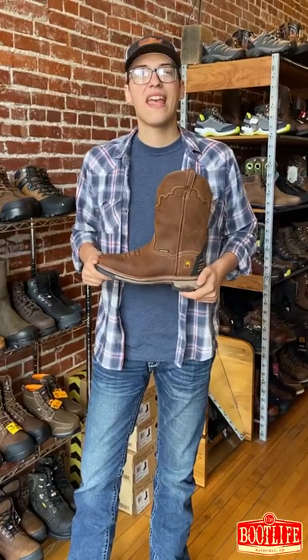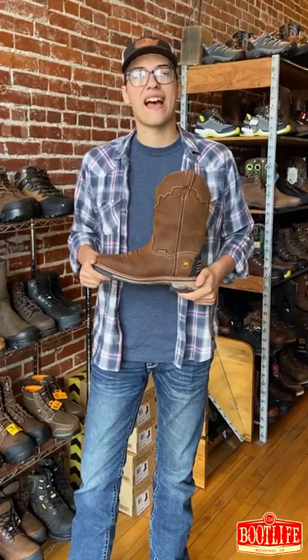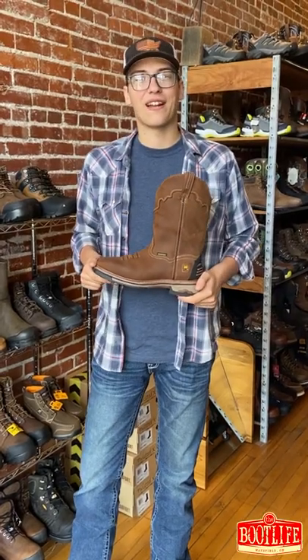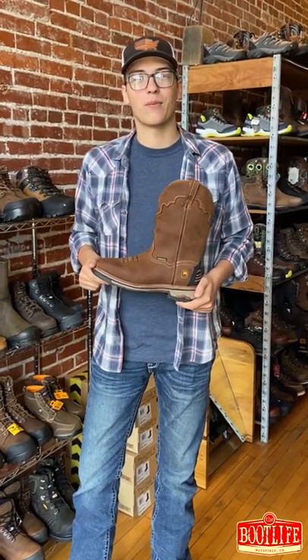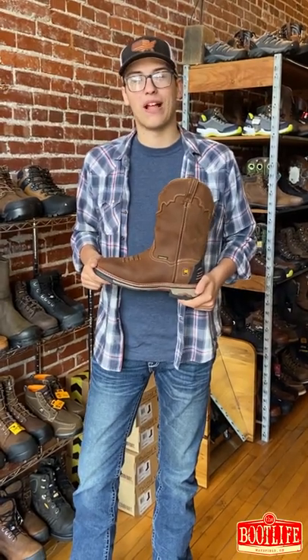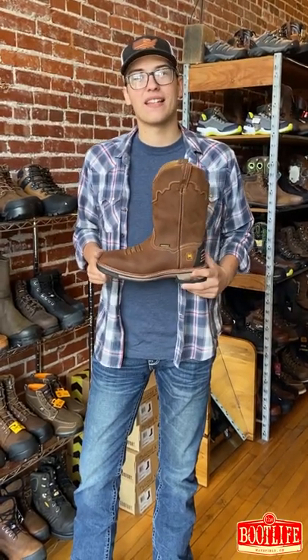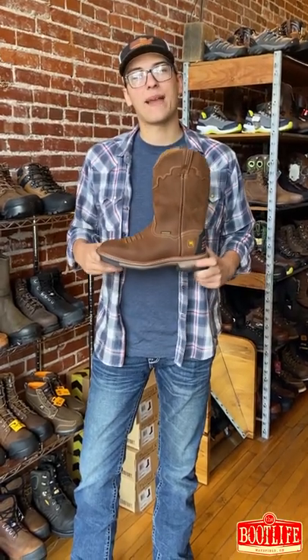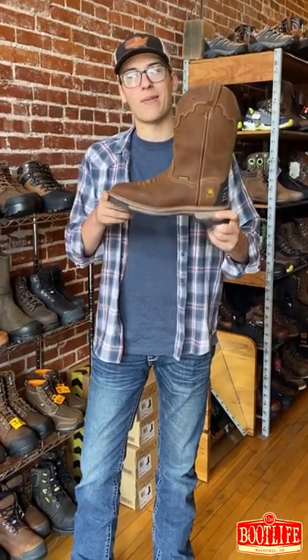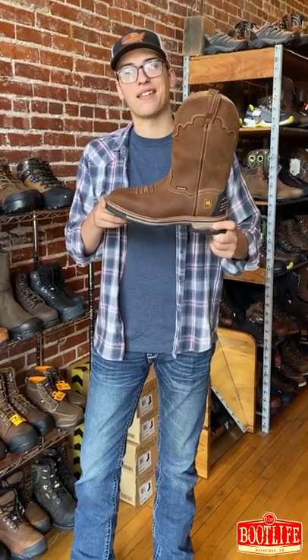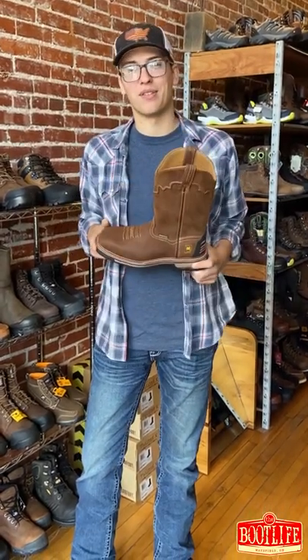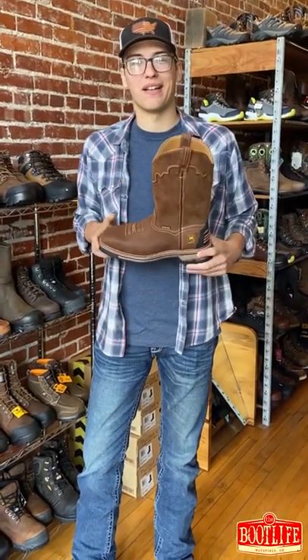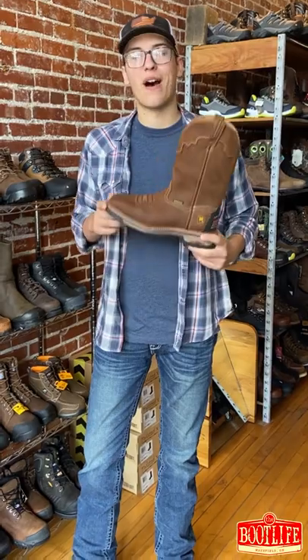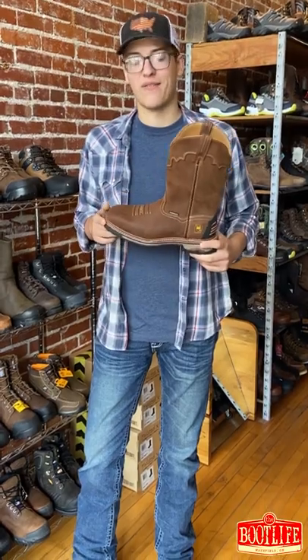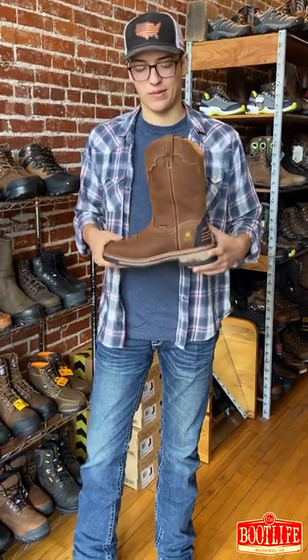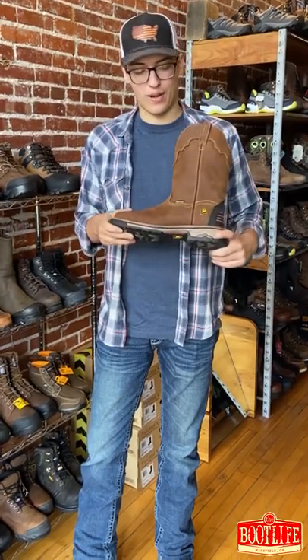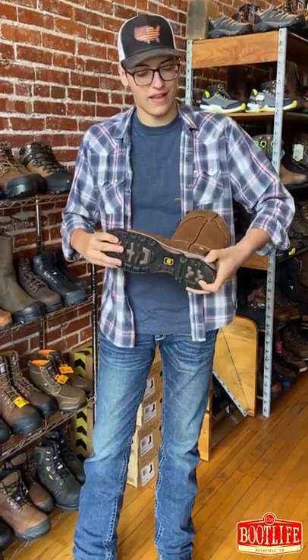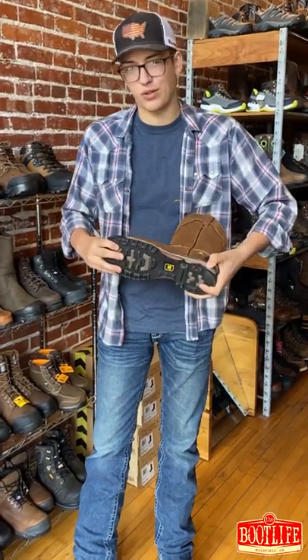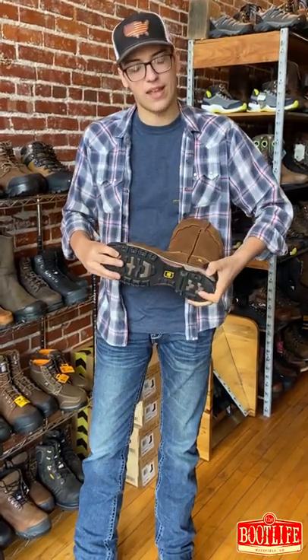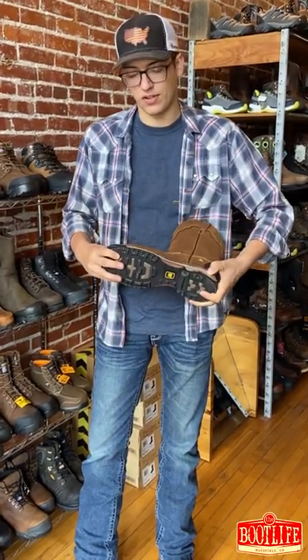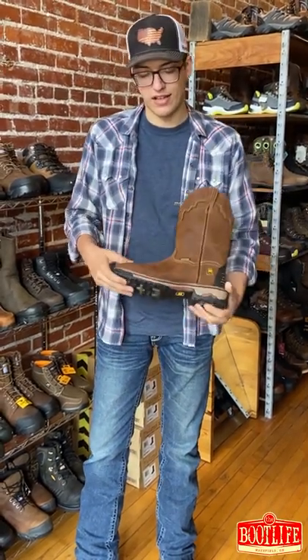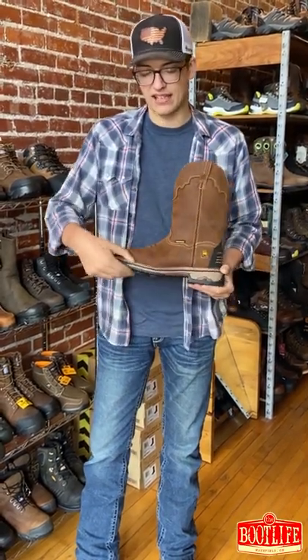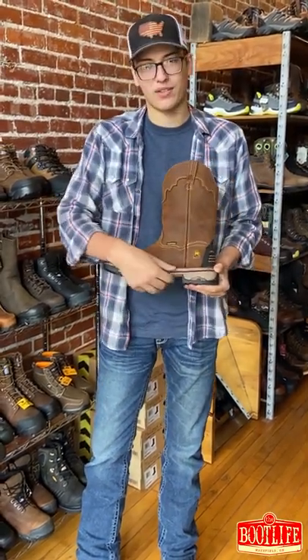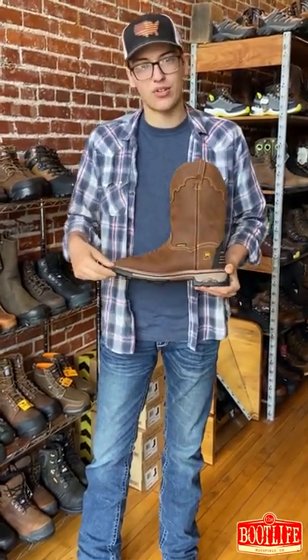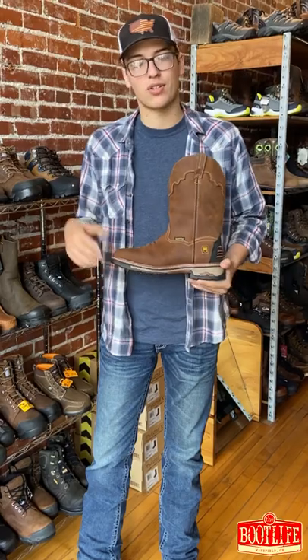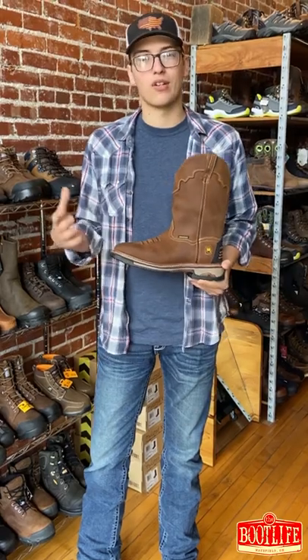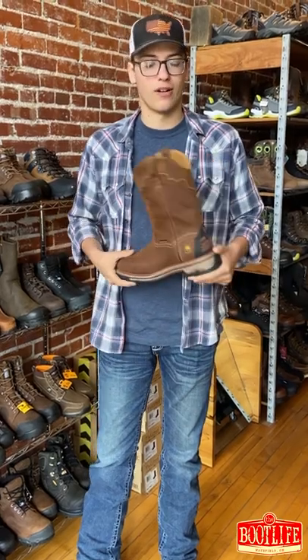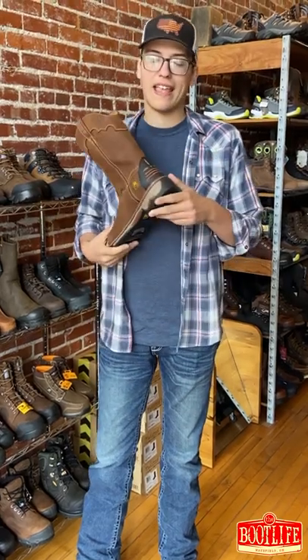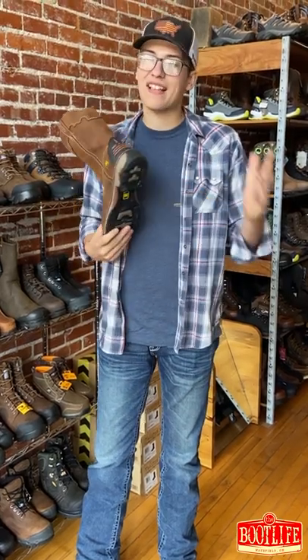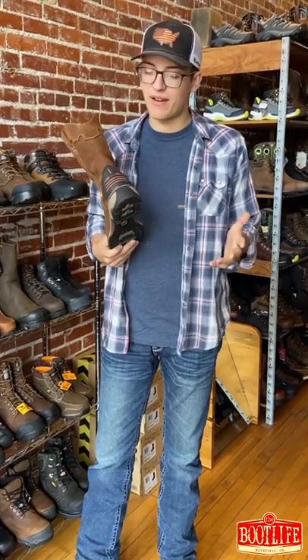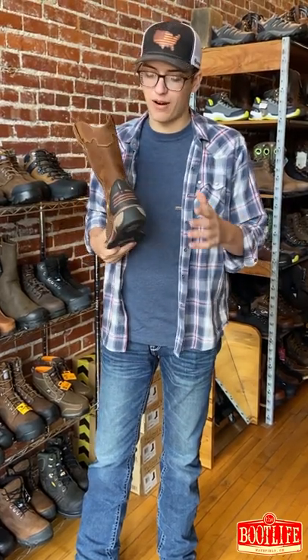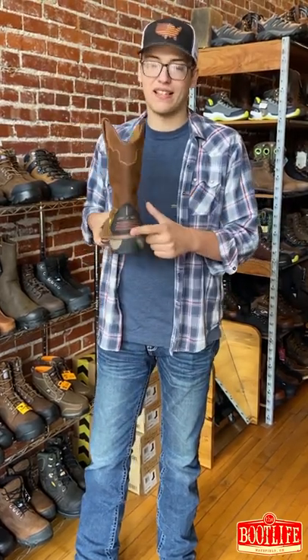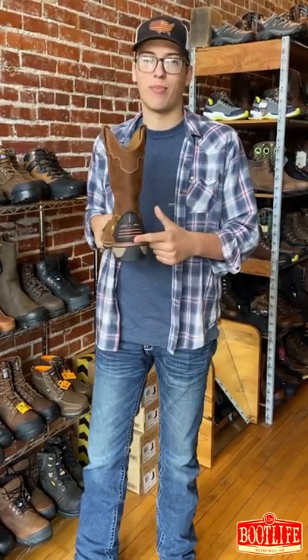Hey guys, it's Garrett here from The Boot Life. Today I'm talking about the Dan Post Blade. Why do I love this boot? Well, it has a great EVA midsole, it has a welted construction so it's gonna be durable, and honestly my favorite part is this kick plate.